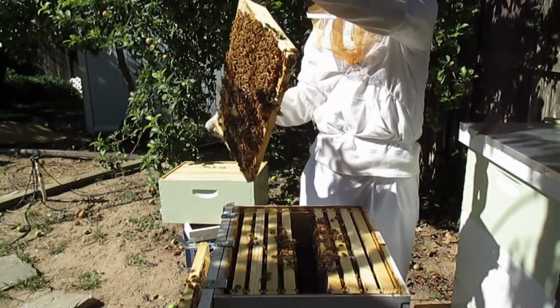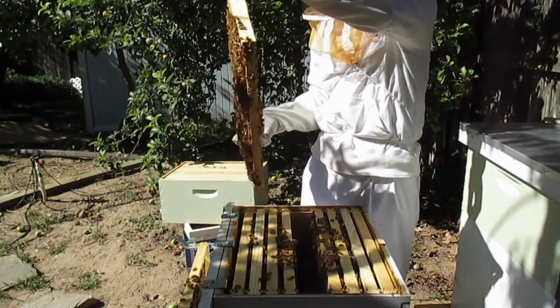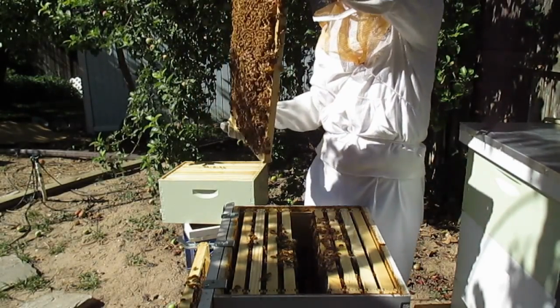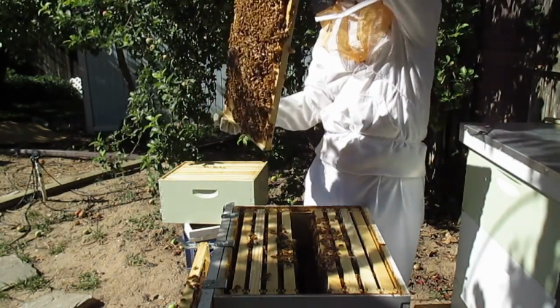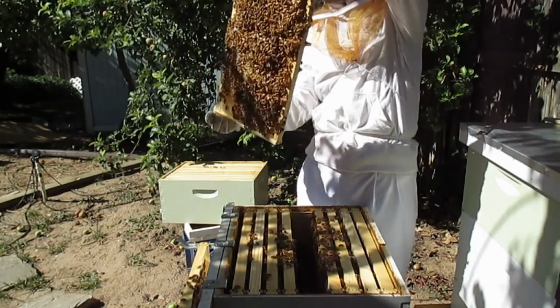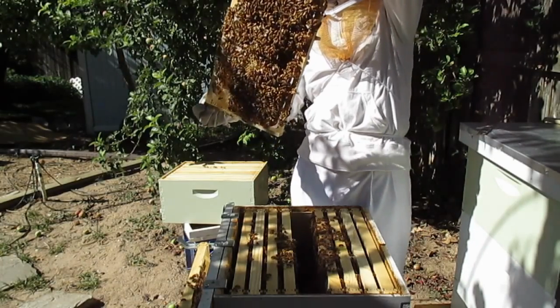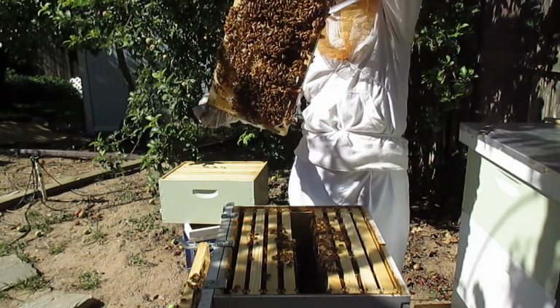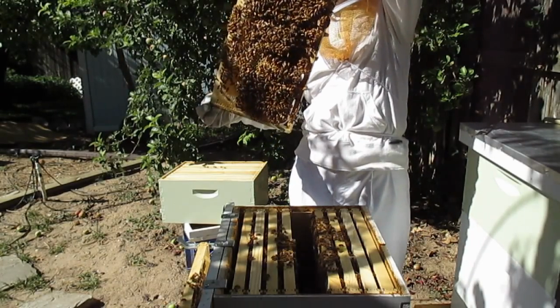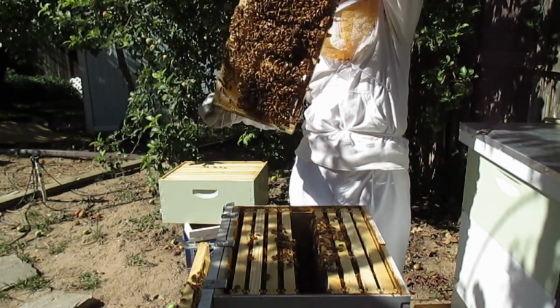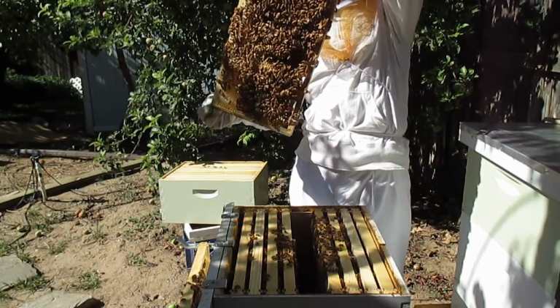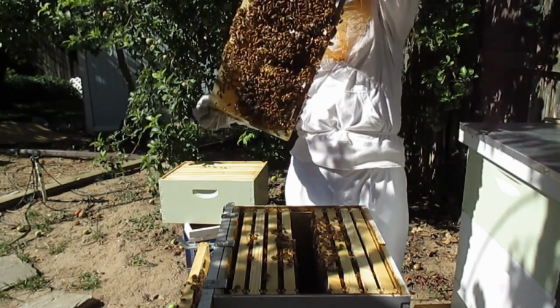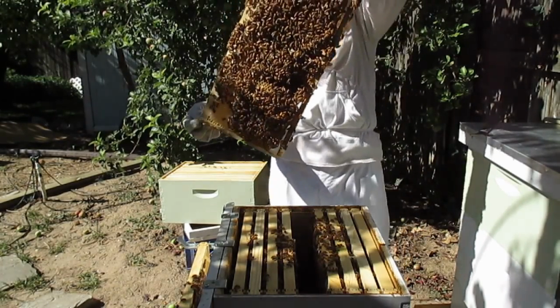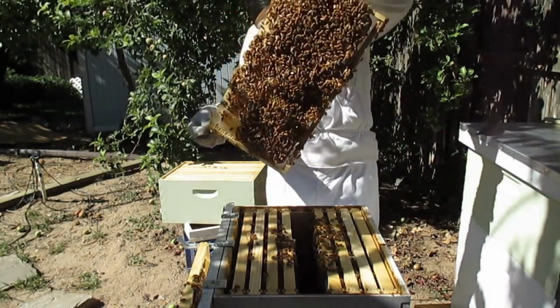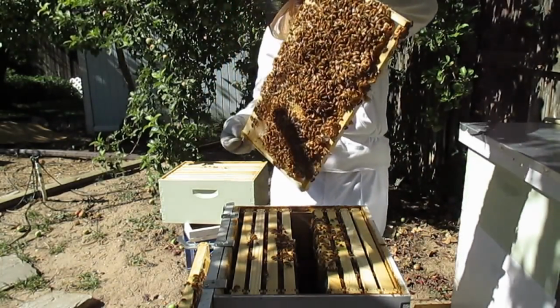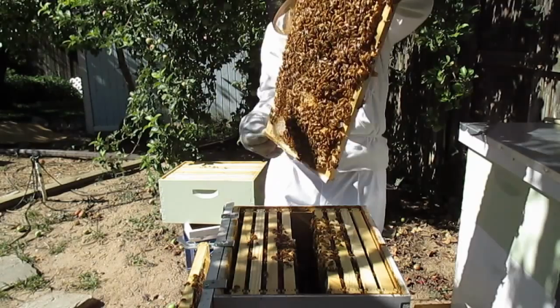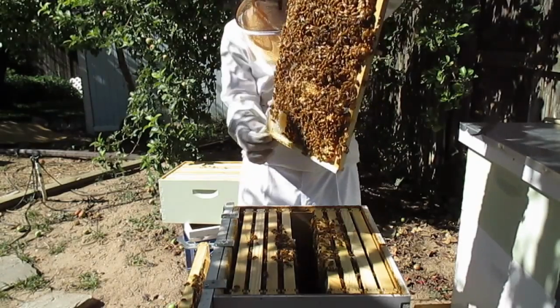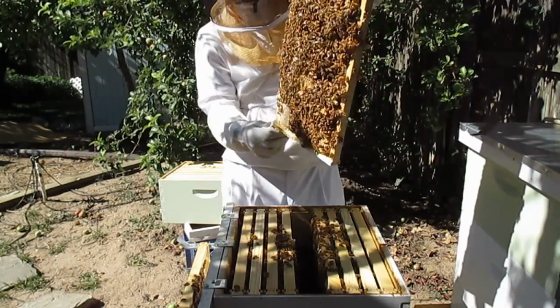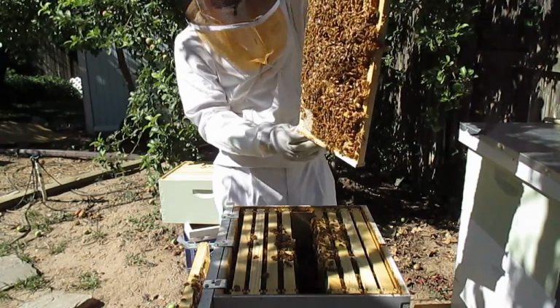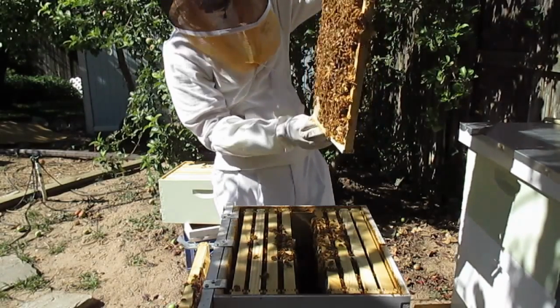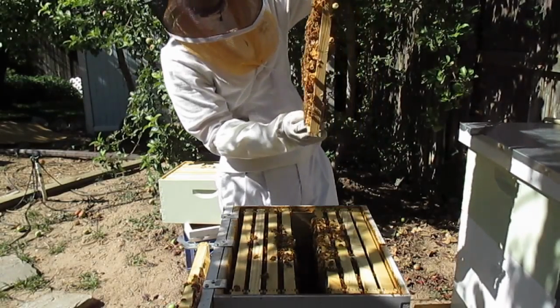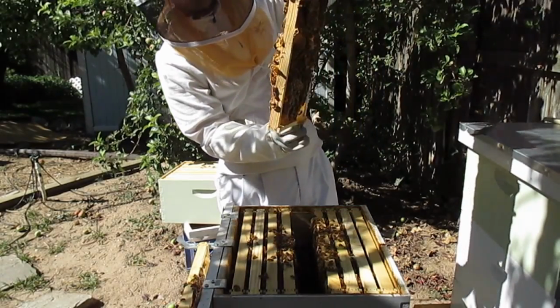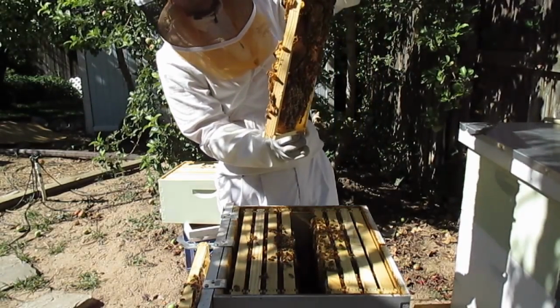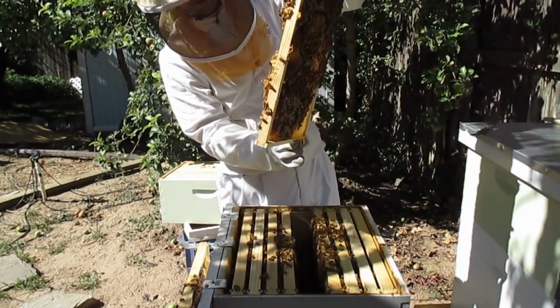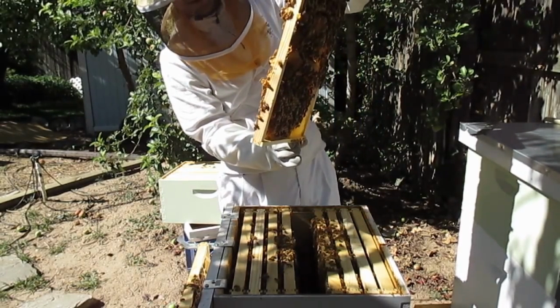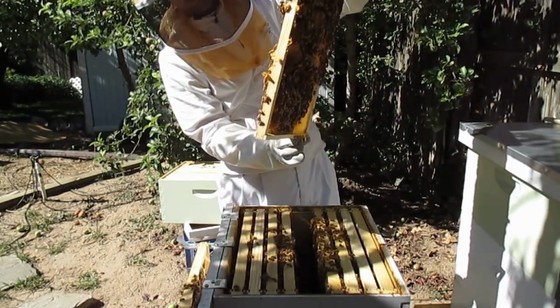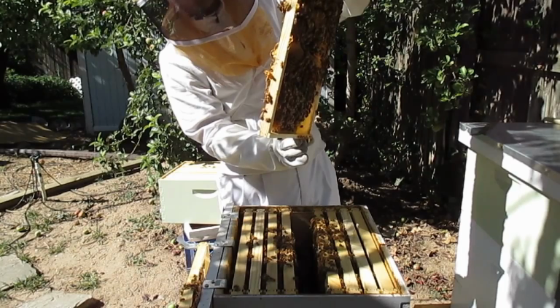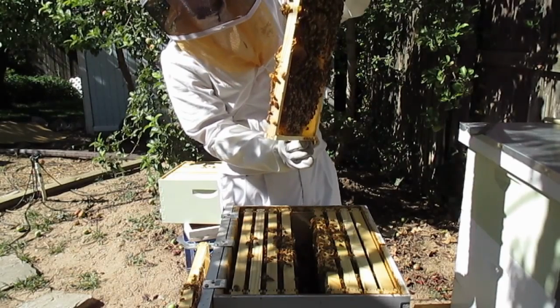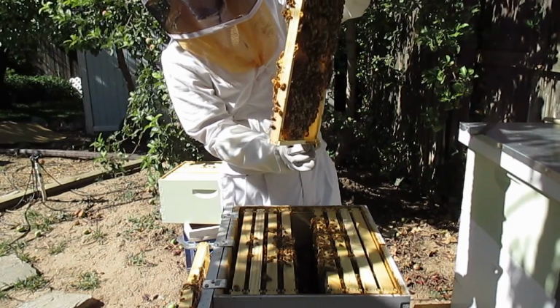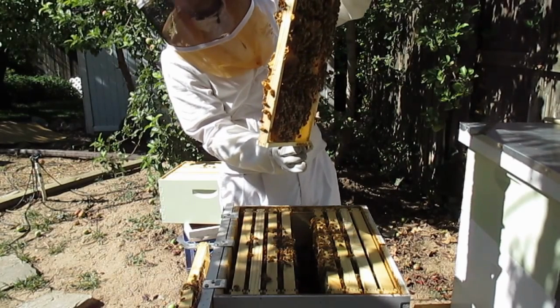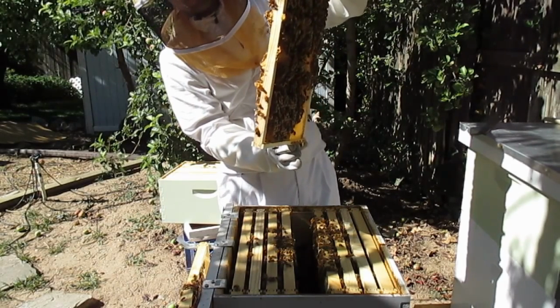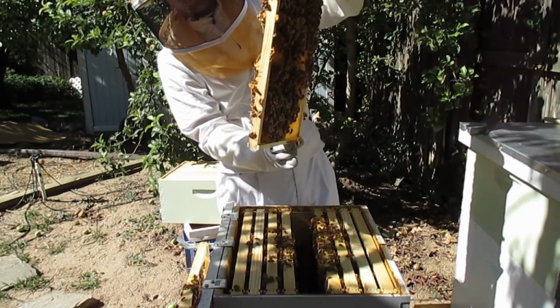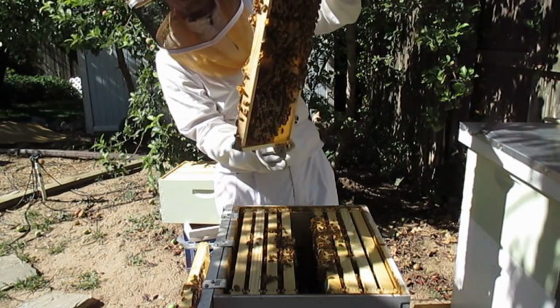There's quite a few of them. Just watch this one sticking out the bottom on the other side — another cell.